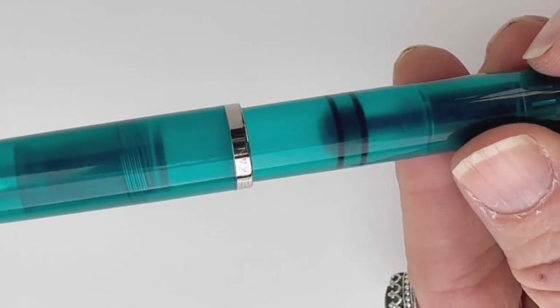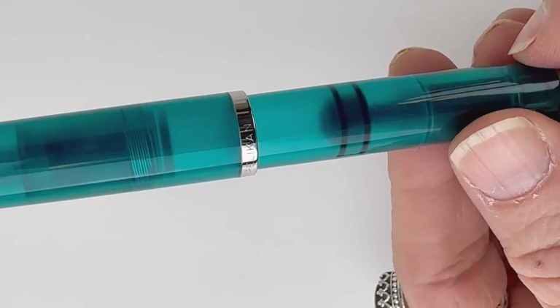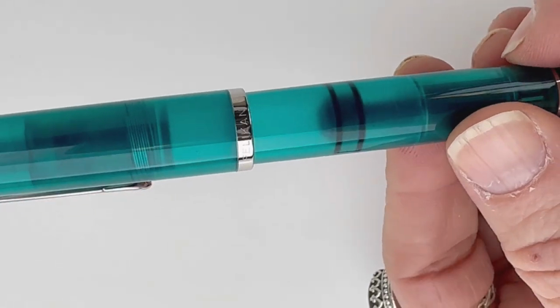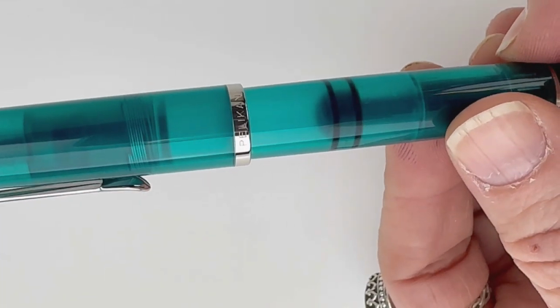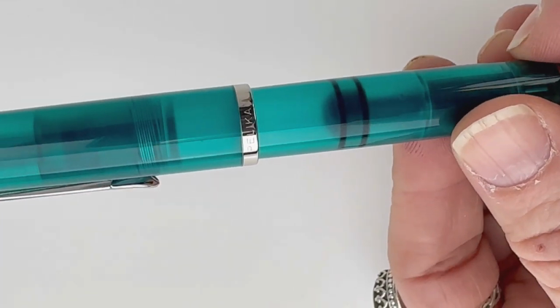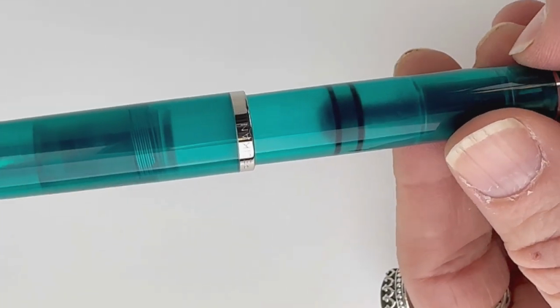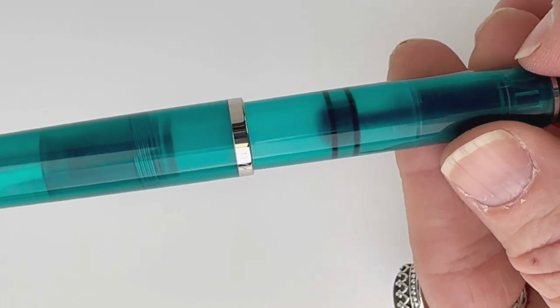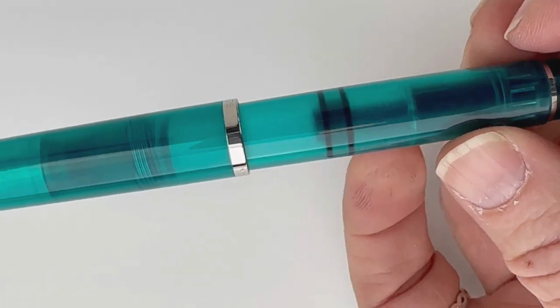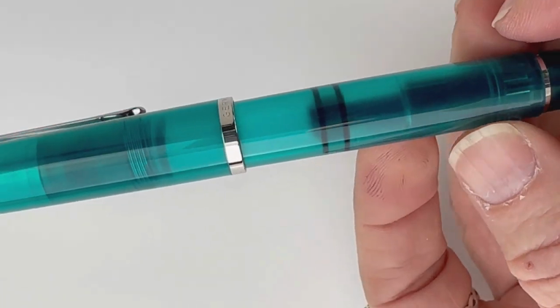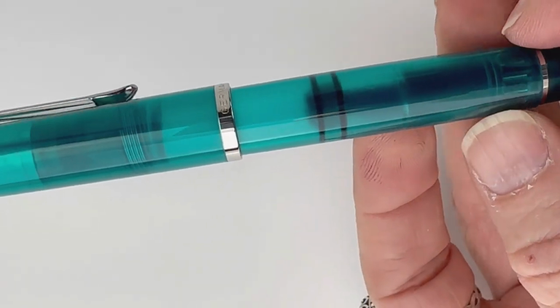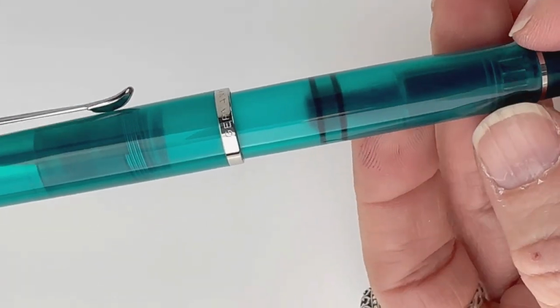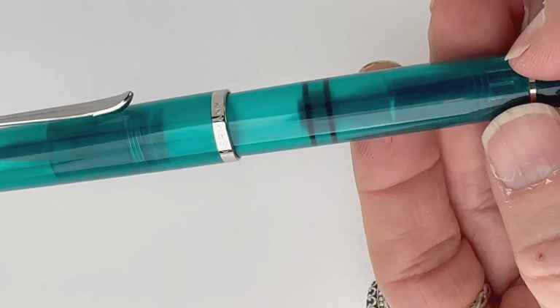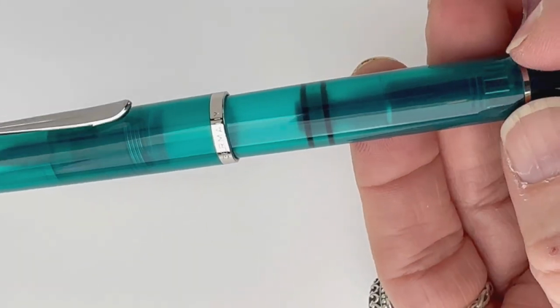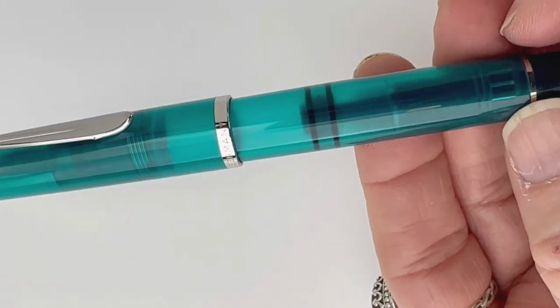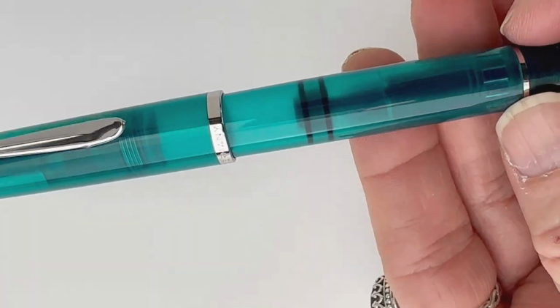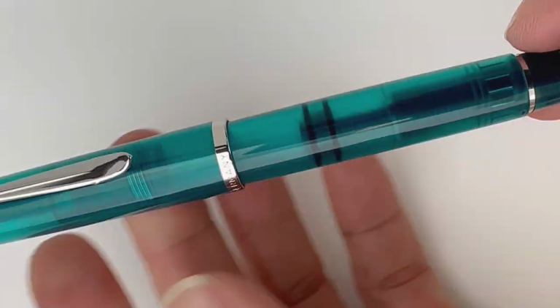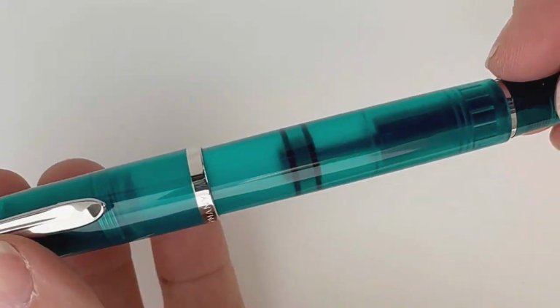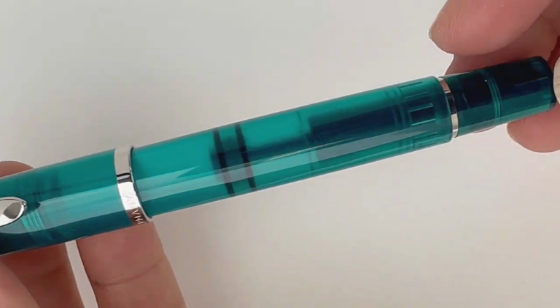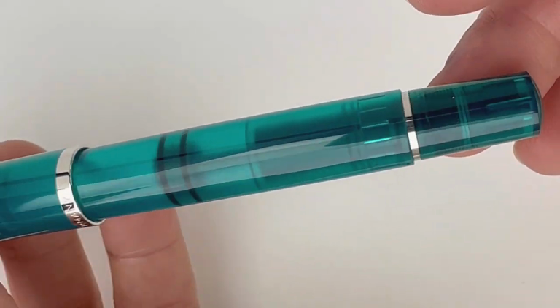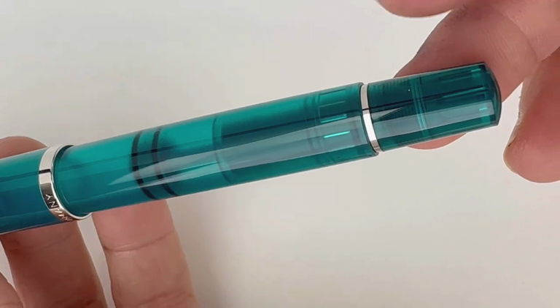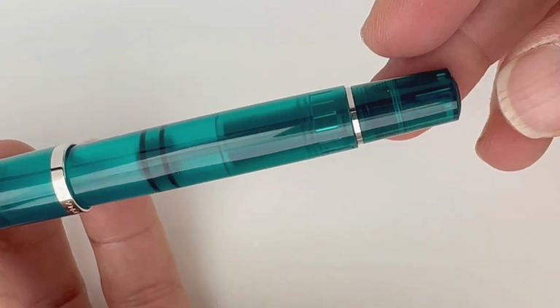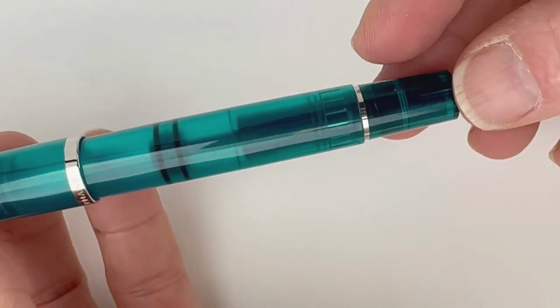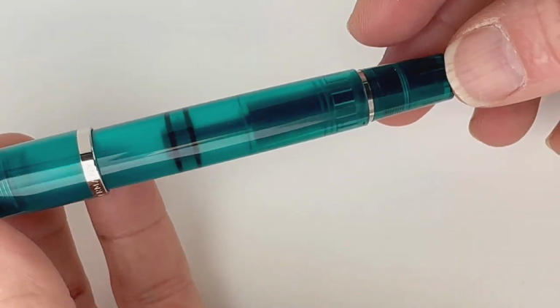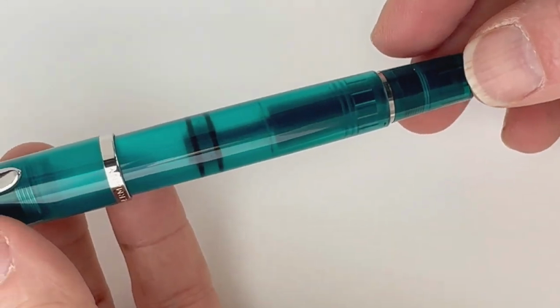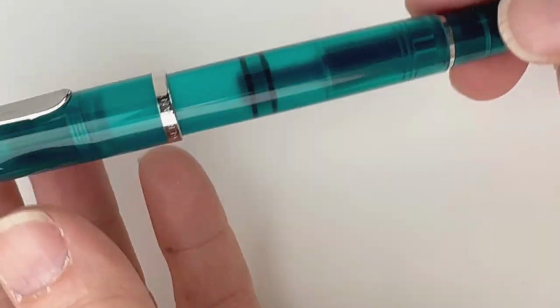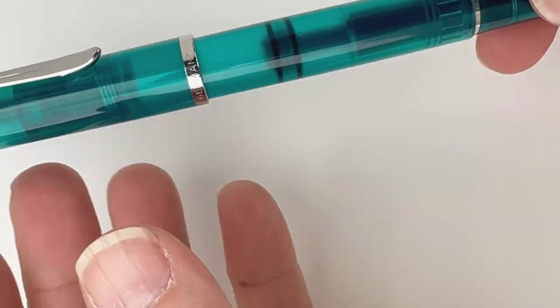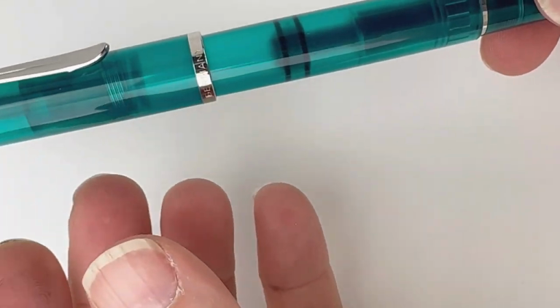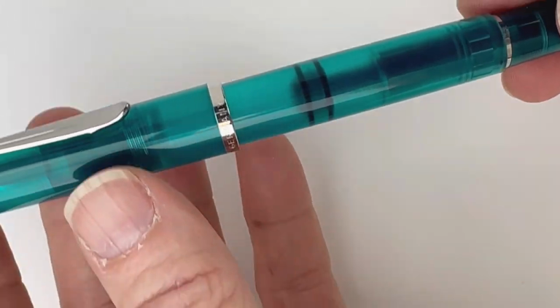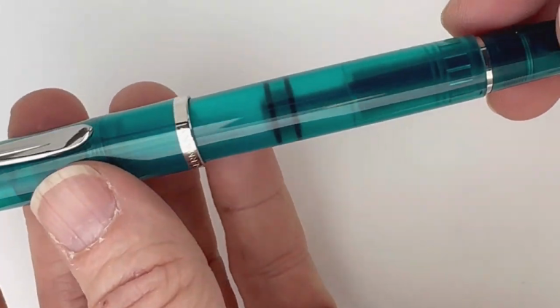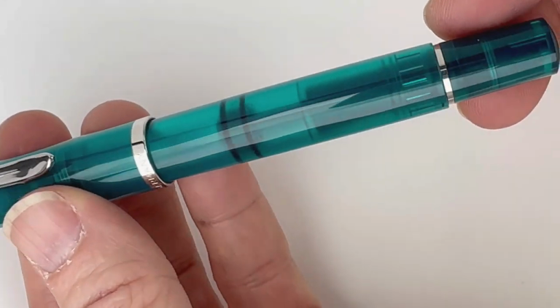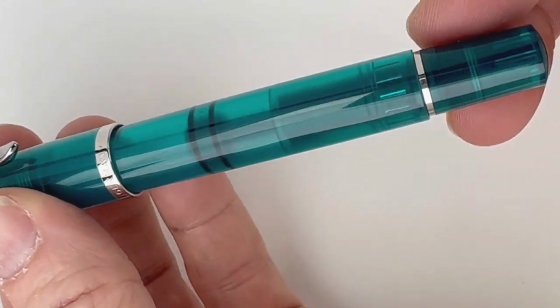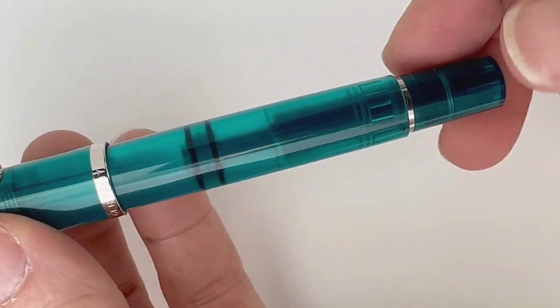On the center ring you have the Pelican name, and then on the other side you have Germany, just indicating it was made in Germany.